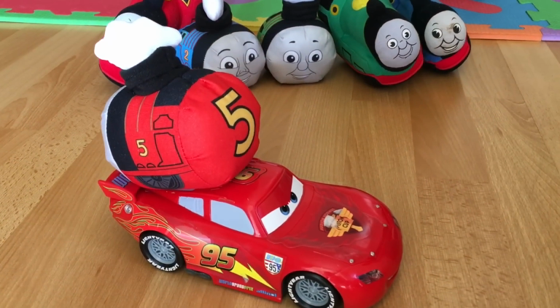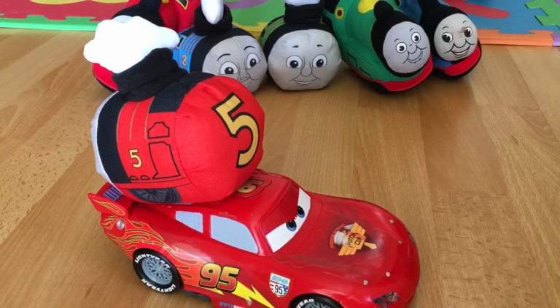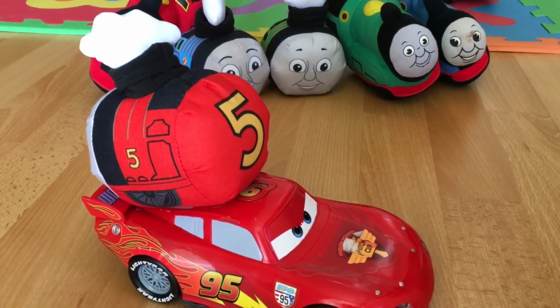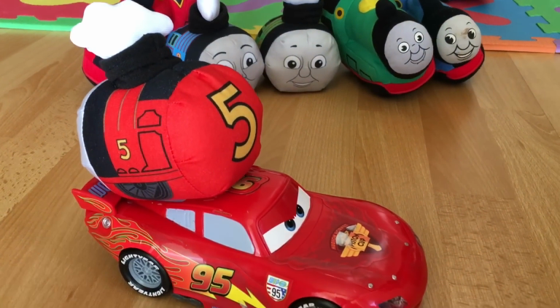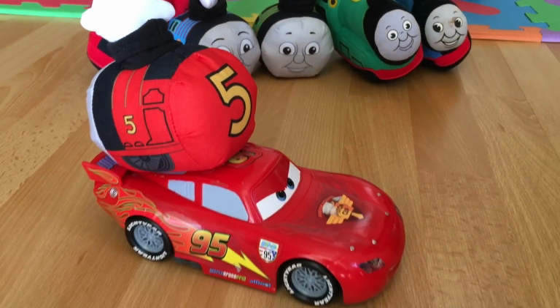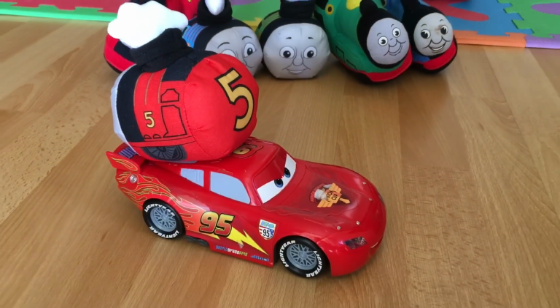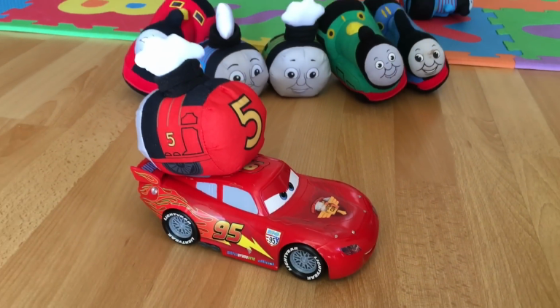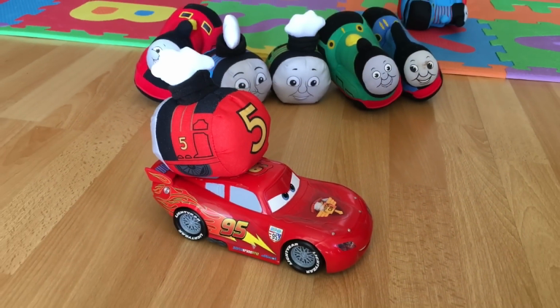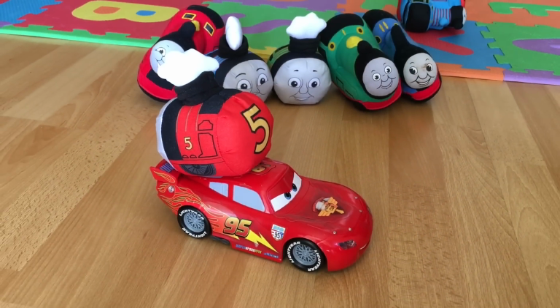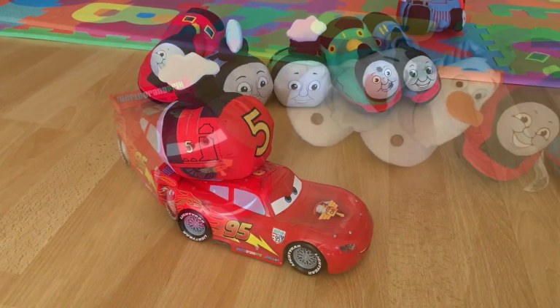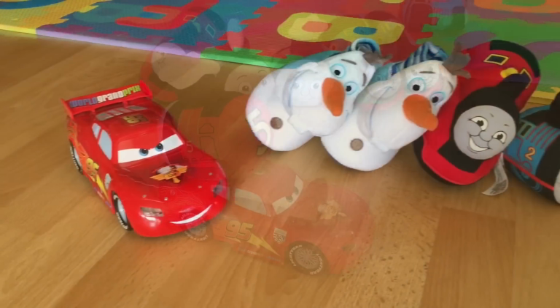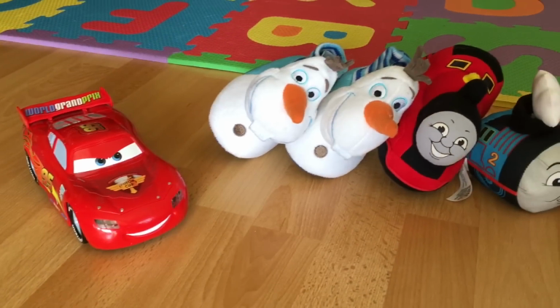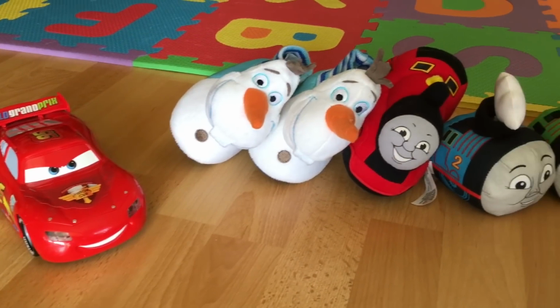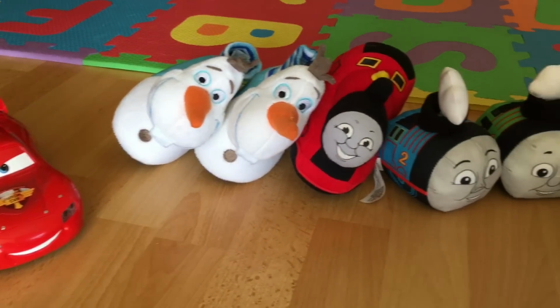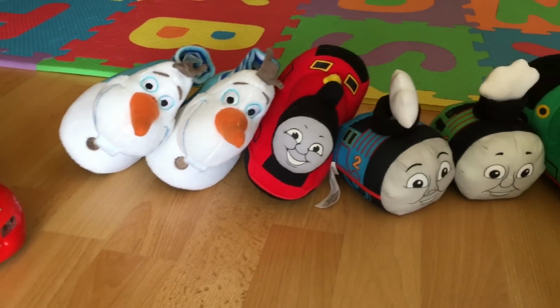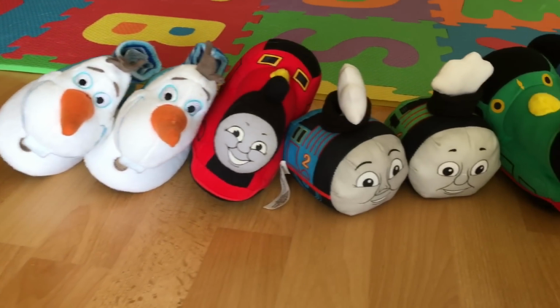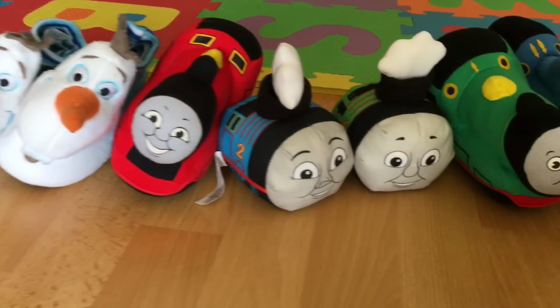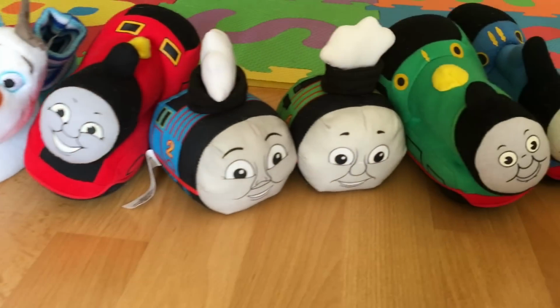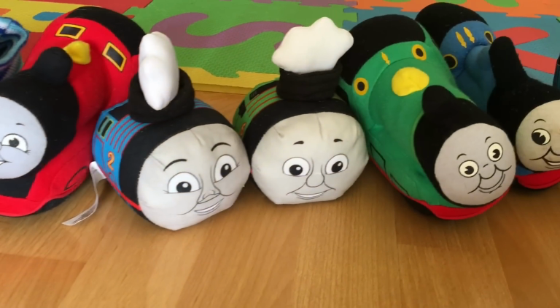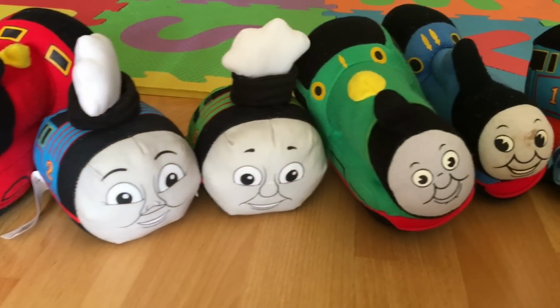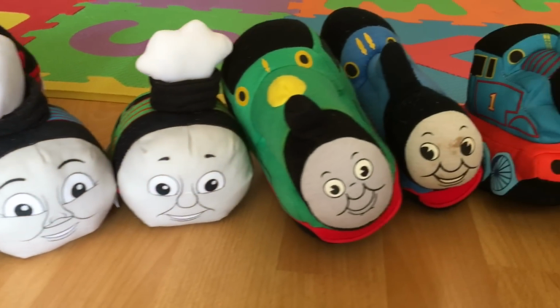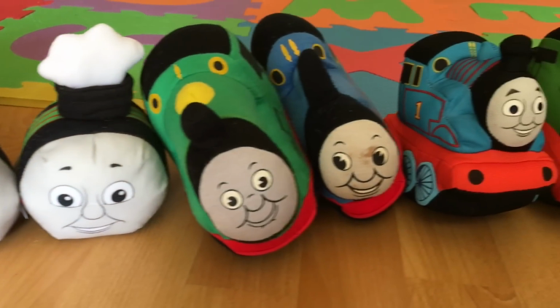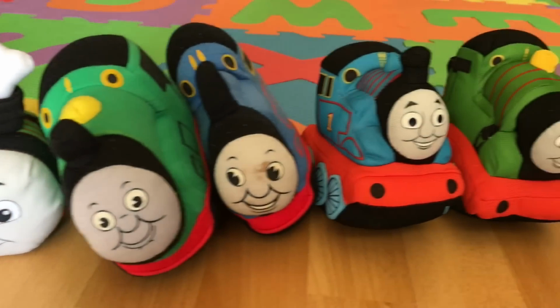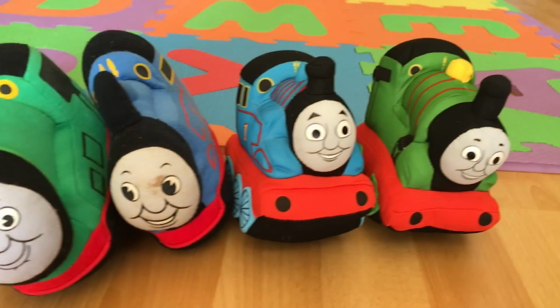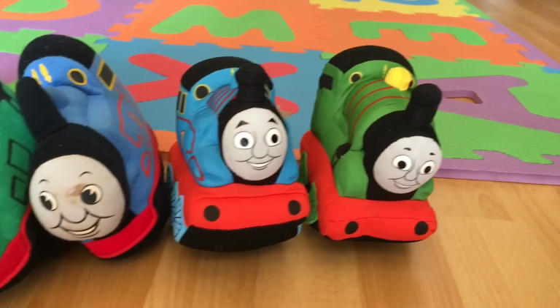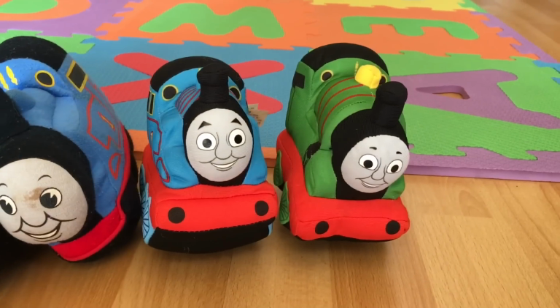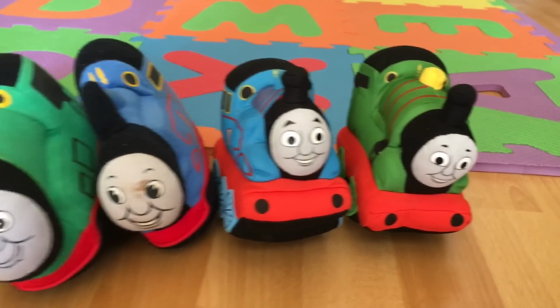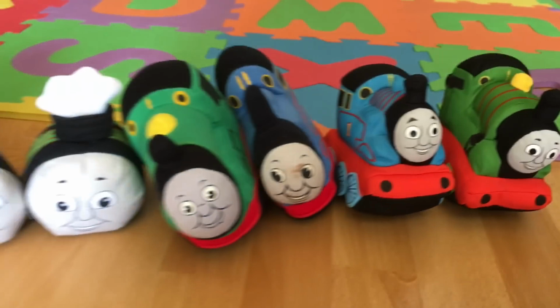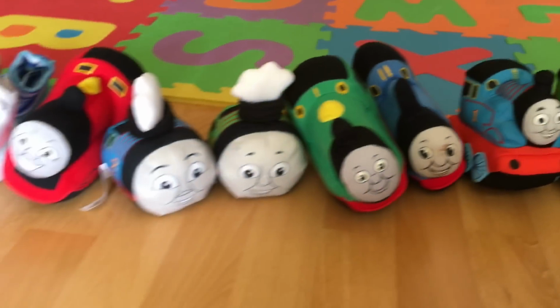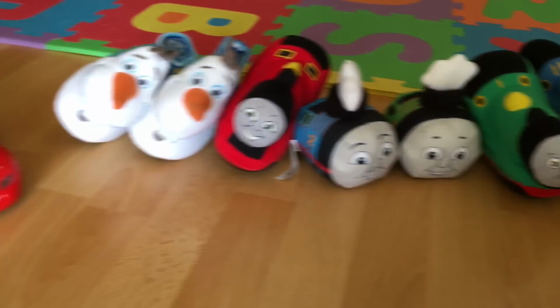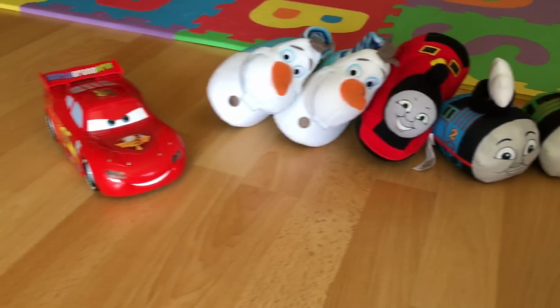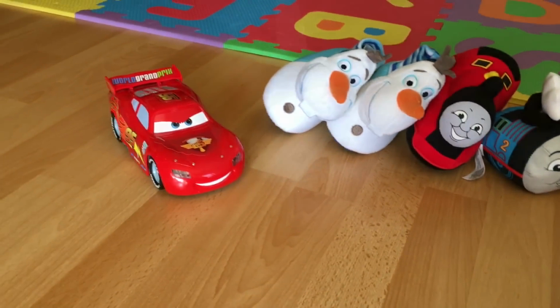You get to see McQueen, Olaf, James, Thomas, Percy, Percy, Thomas, Thomas and Percy. Lots of plush!